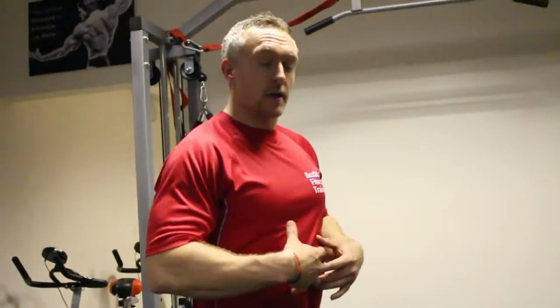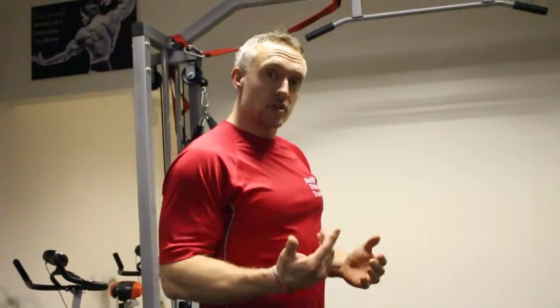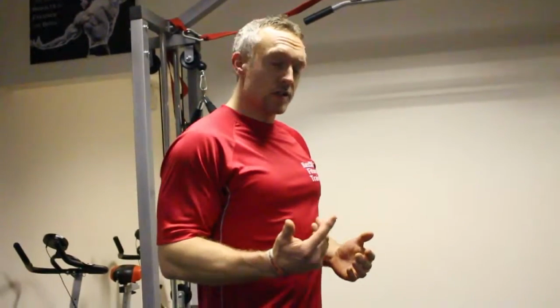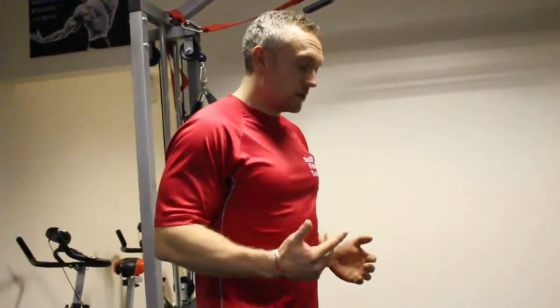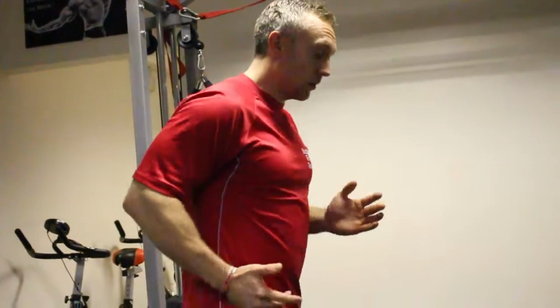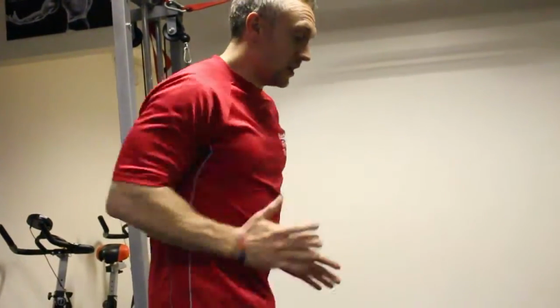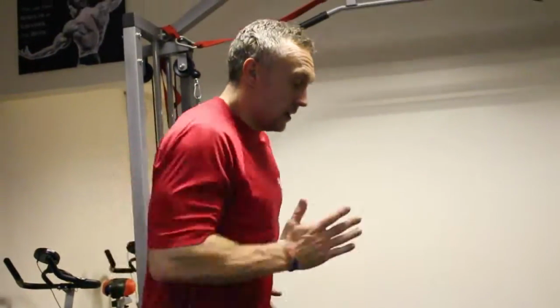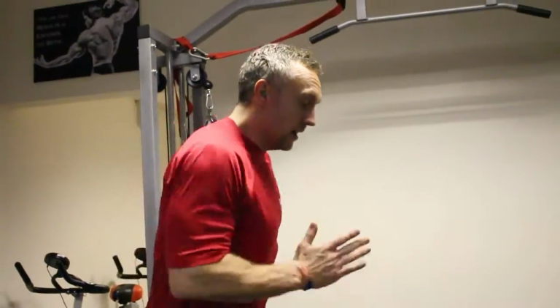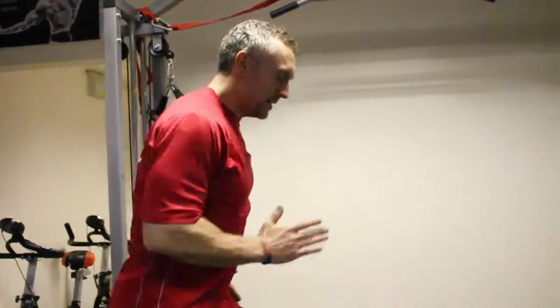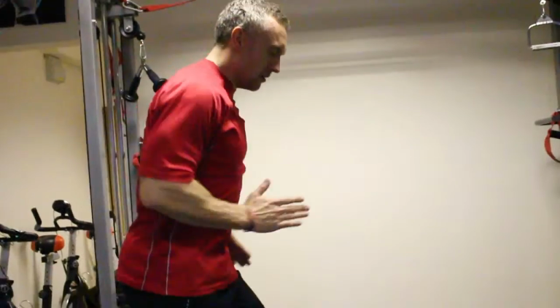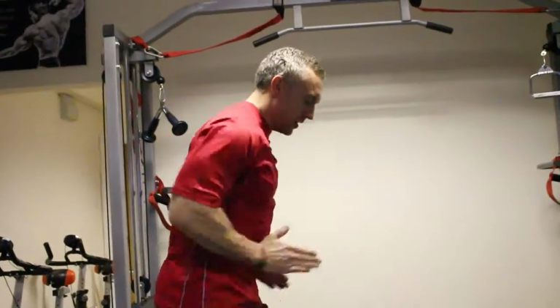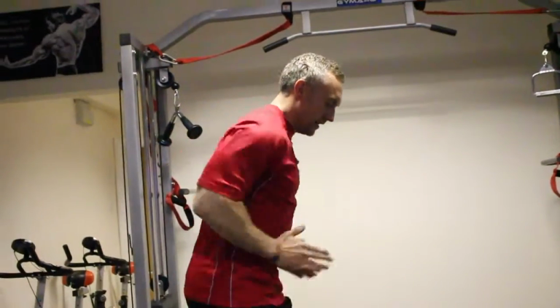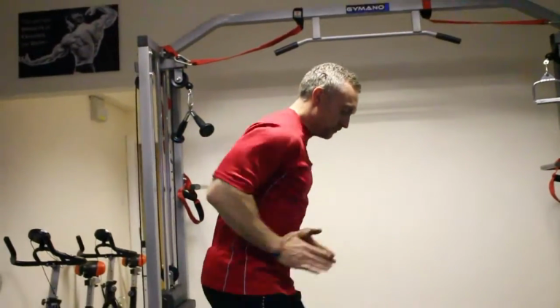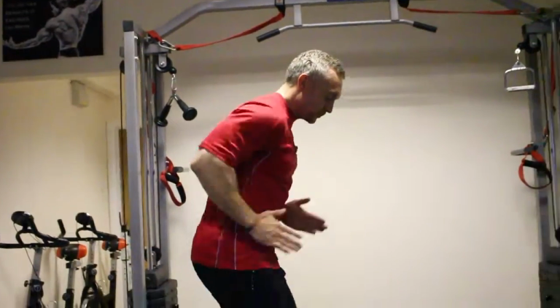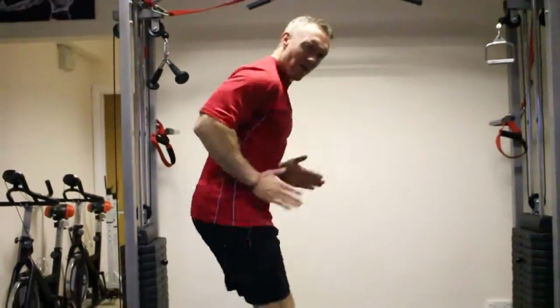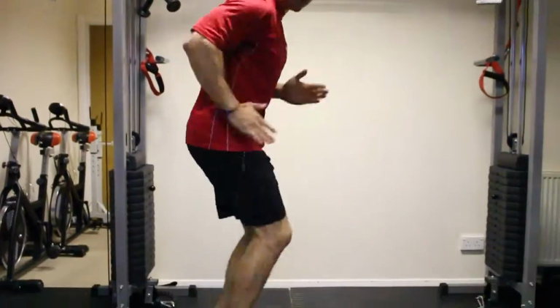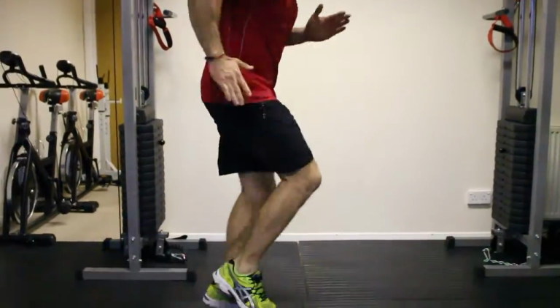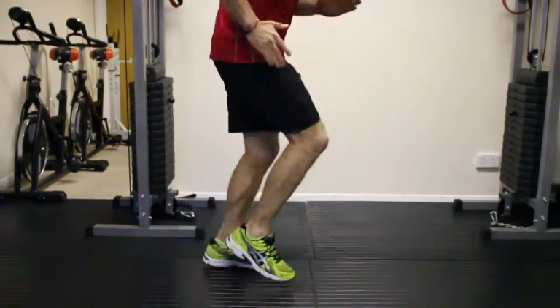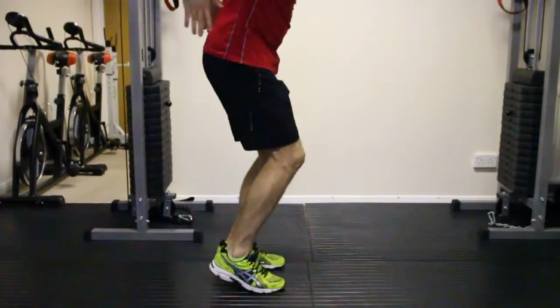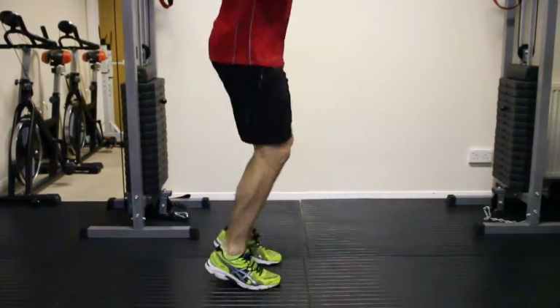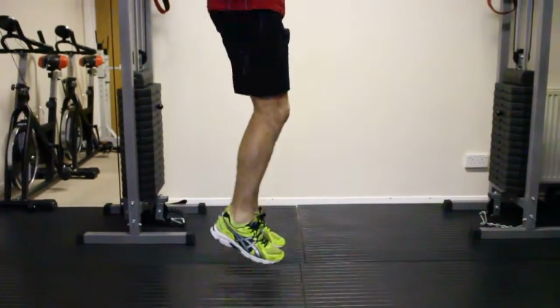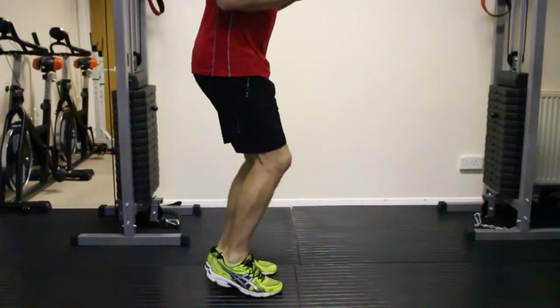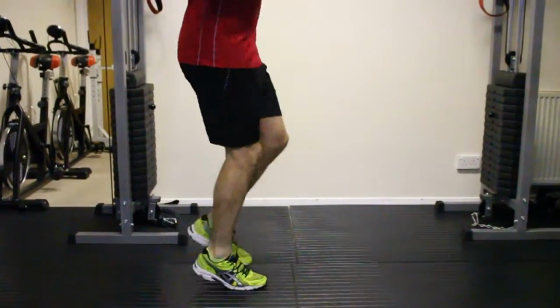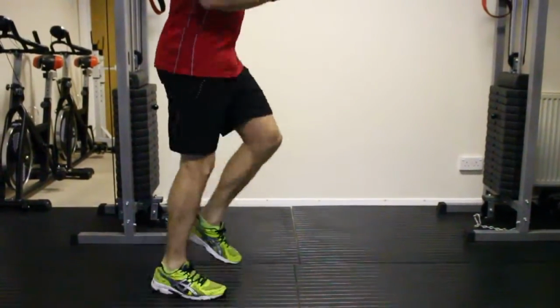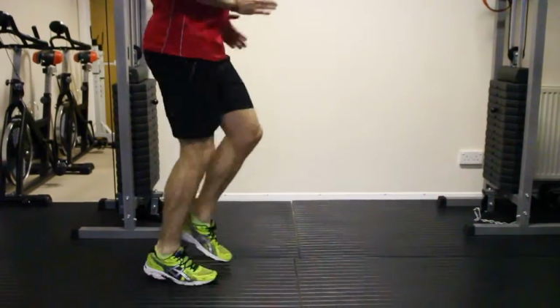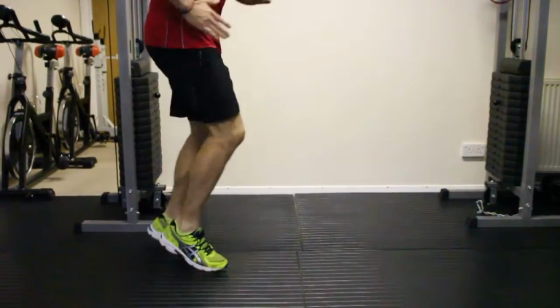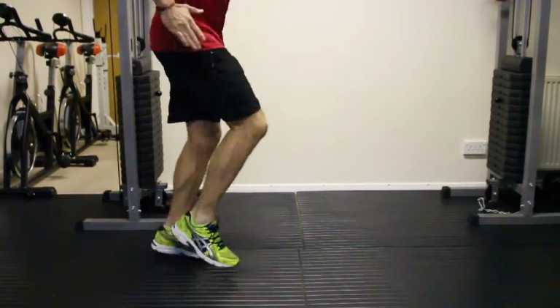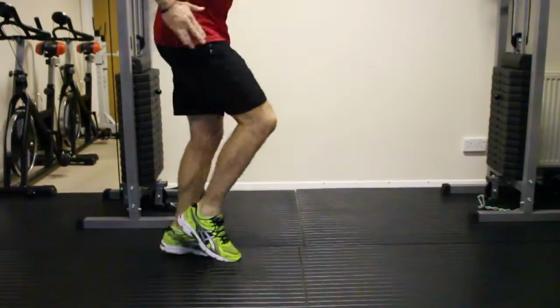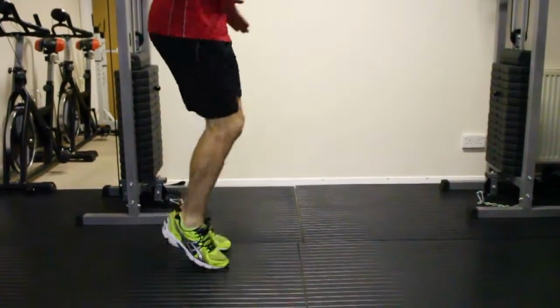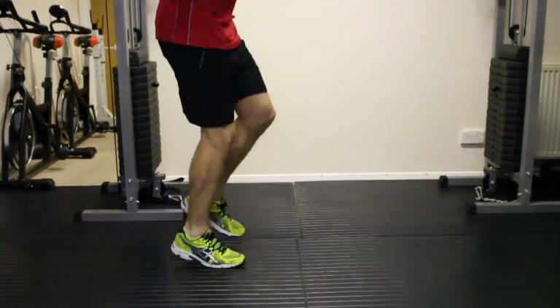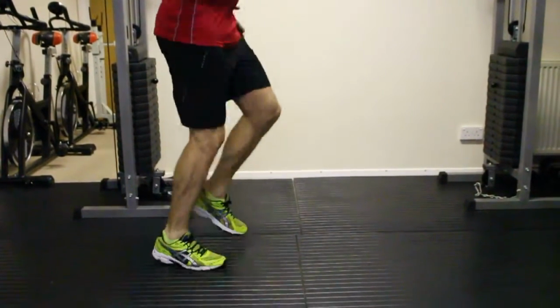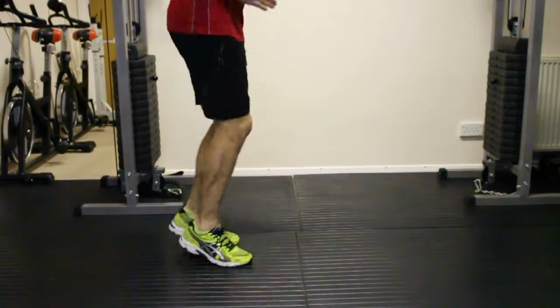So with the sprint jumps, you want to go as quick as you can, about 5 seconds. Then you squat, jump up — so we go again. Try and do that for 10 times.